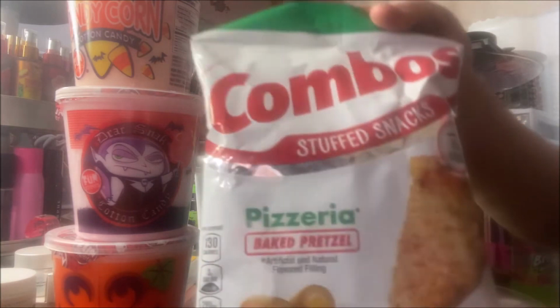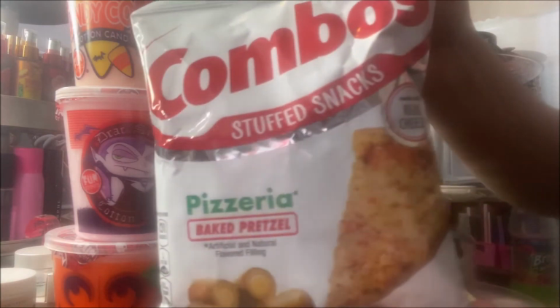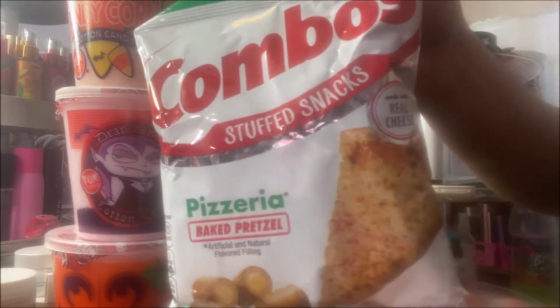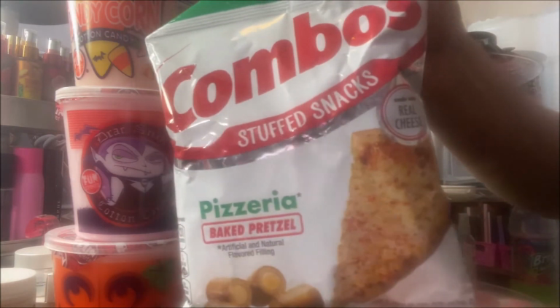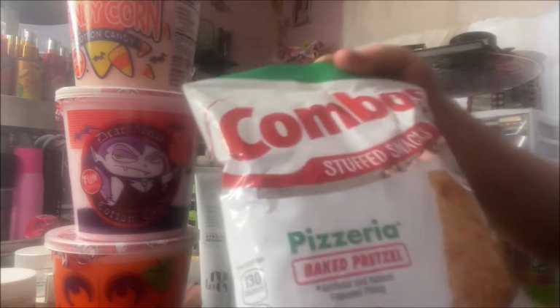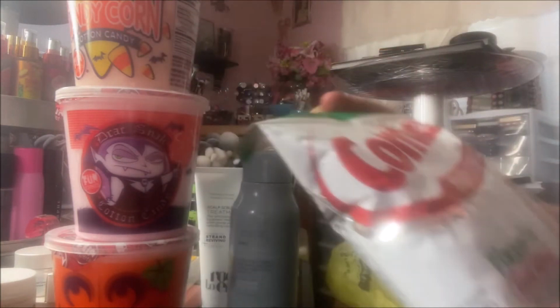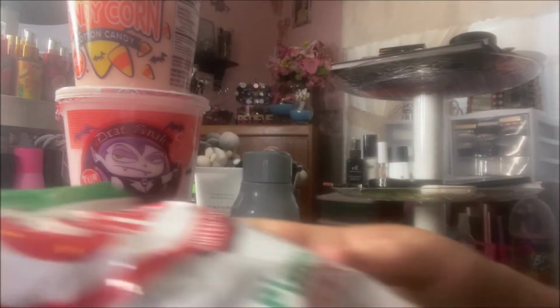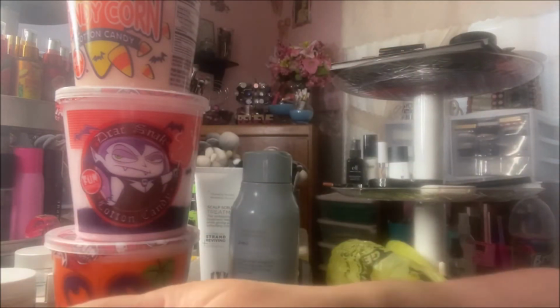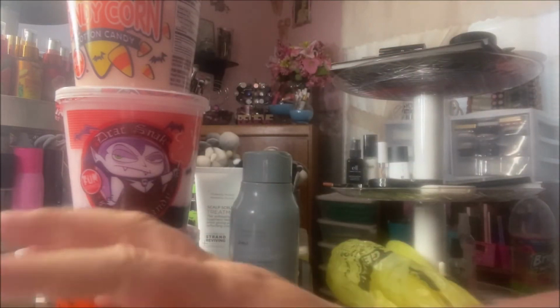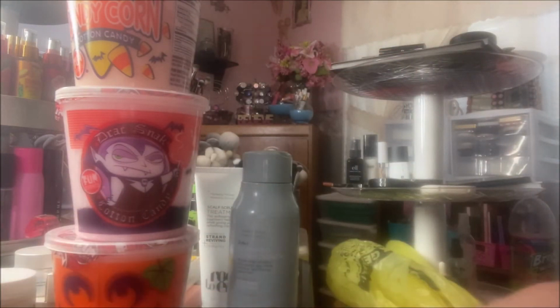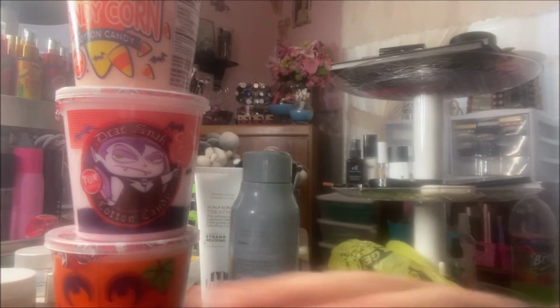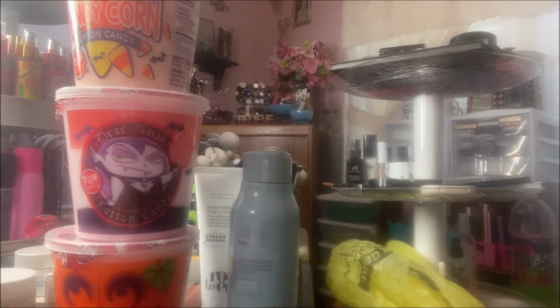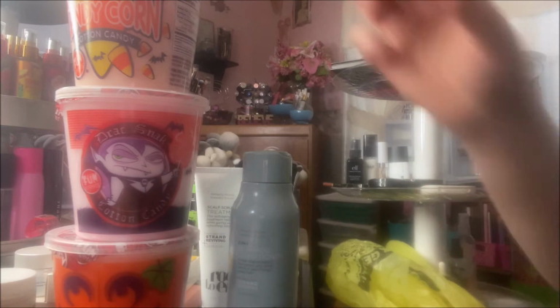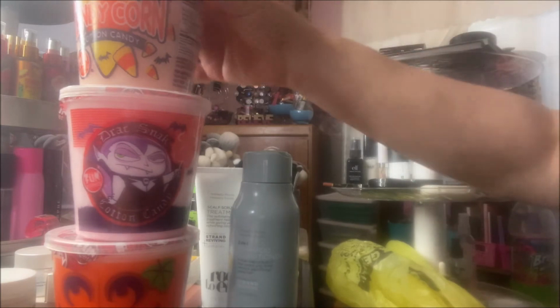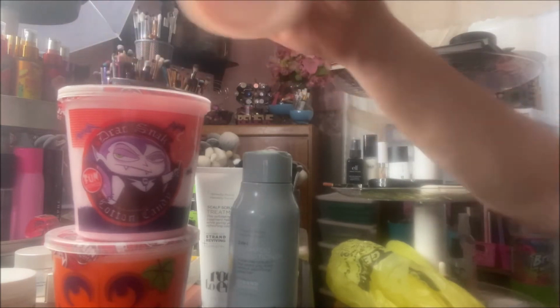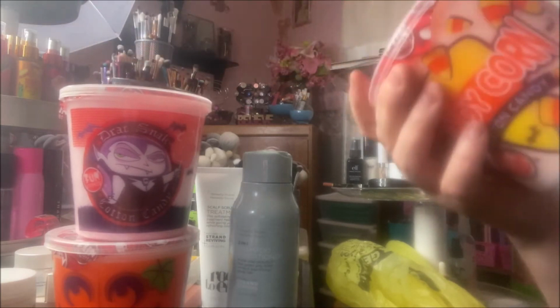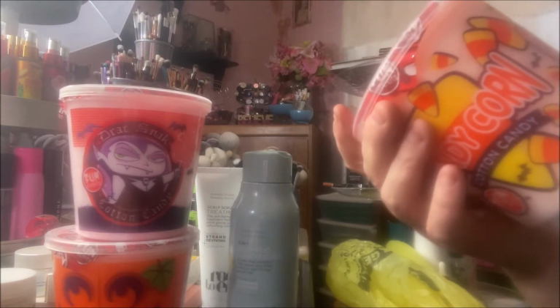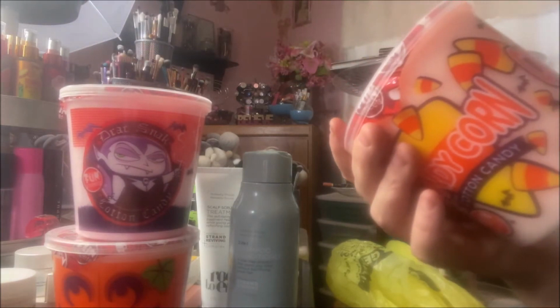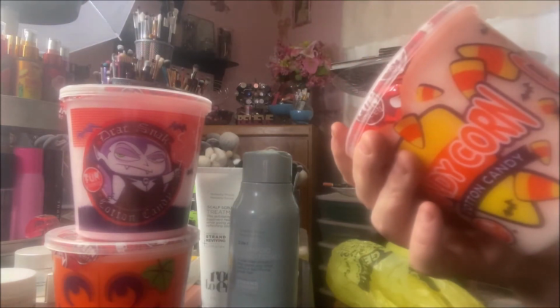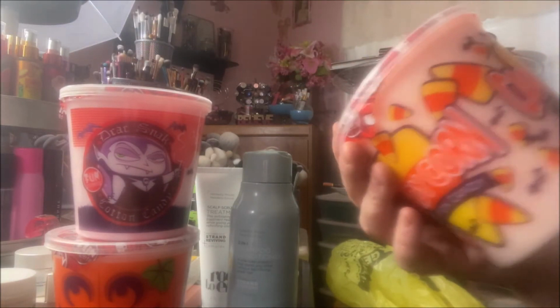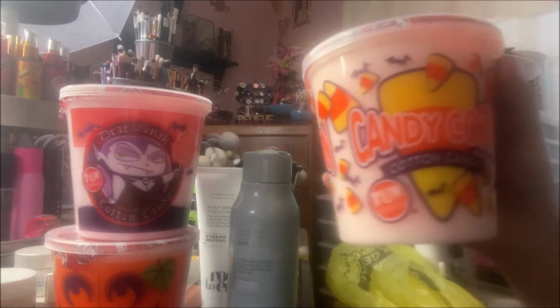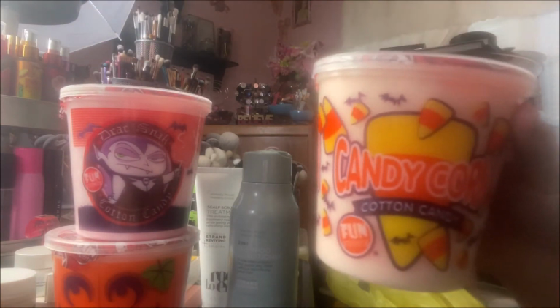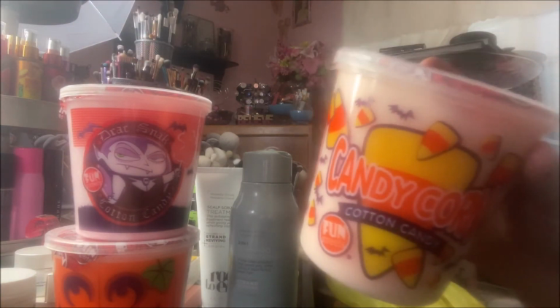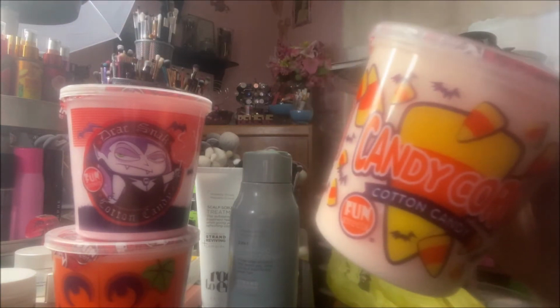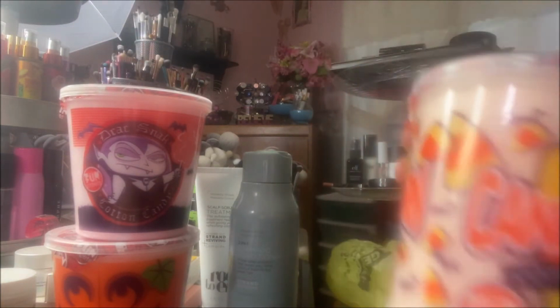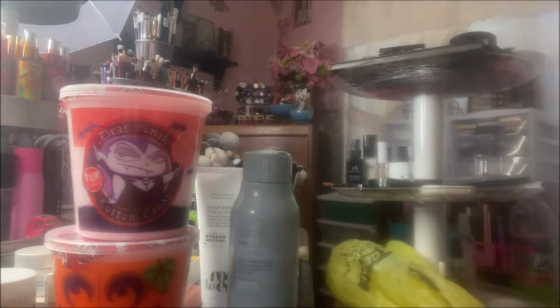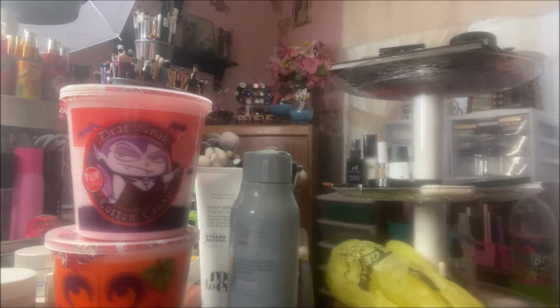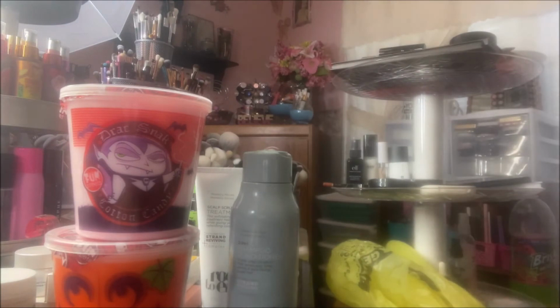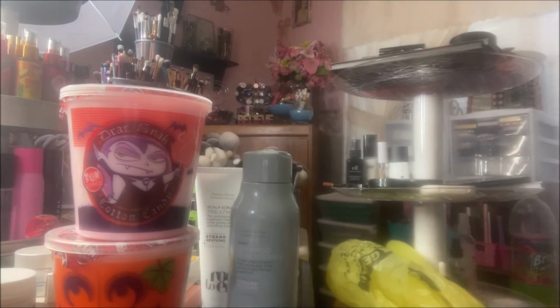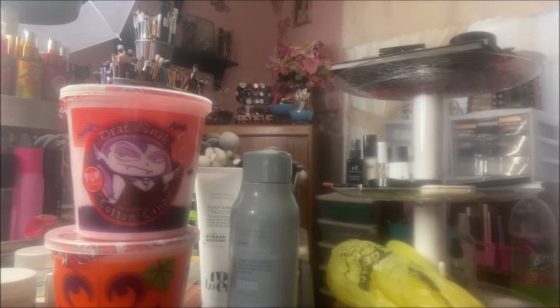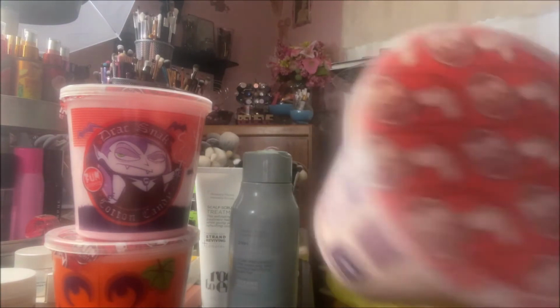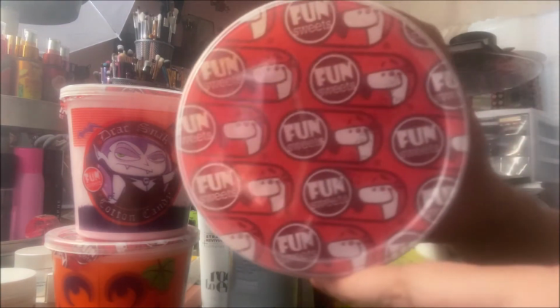I love Combos — I've loved them since I was a kid. Then I got another container of the Candy Corn Cotton Candy; I think this is by Fun Sweets — that's the brand.